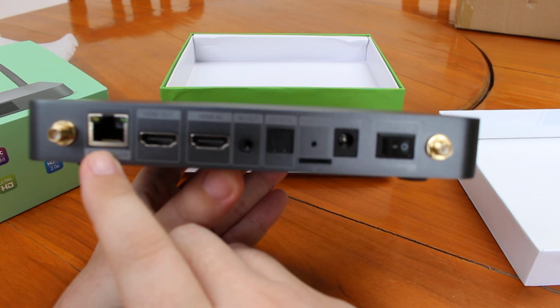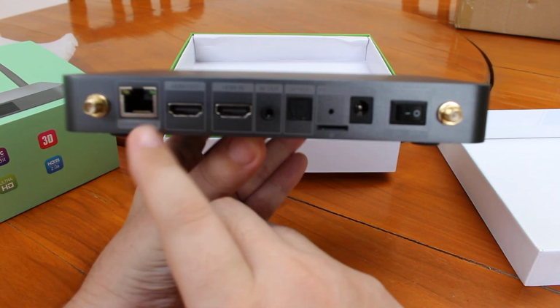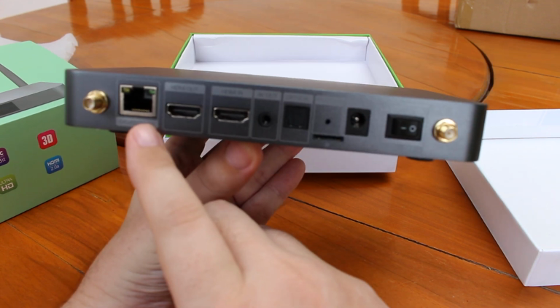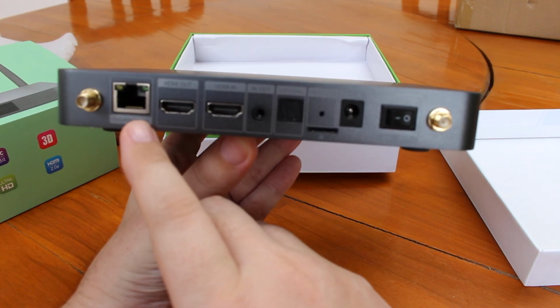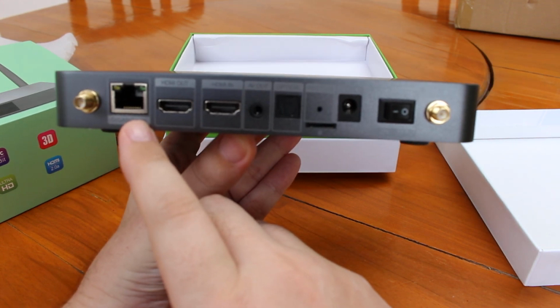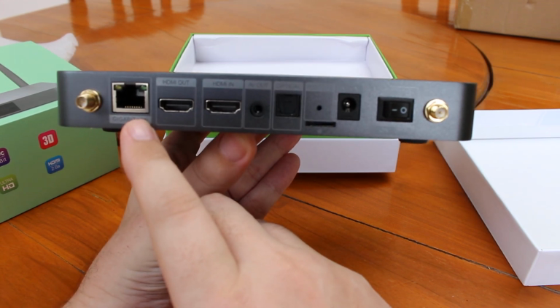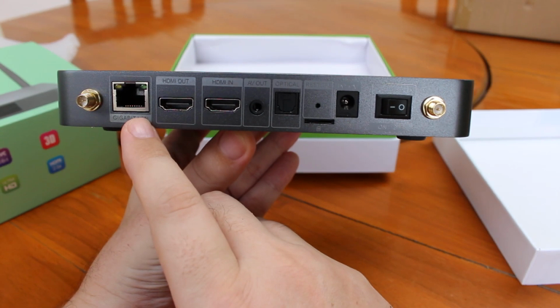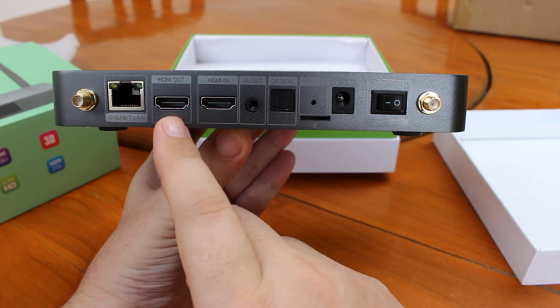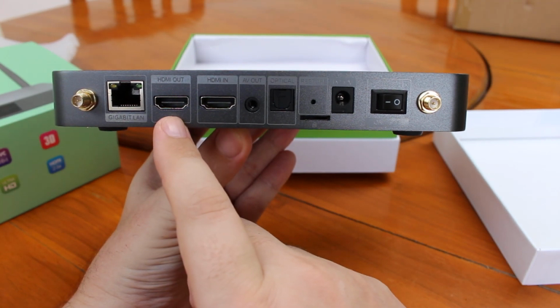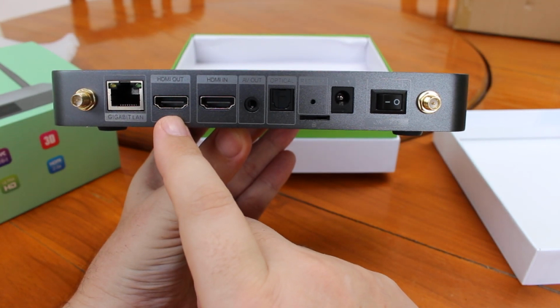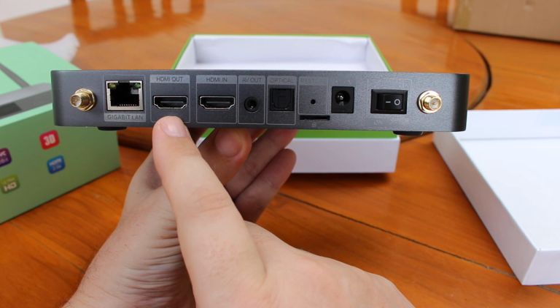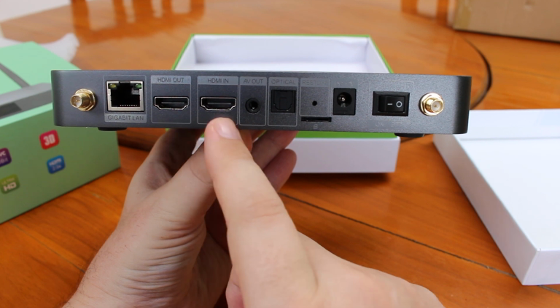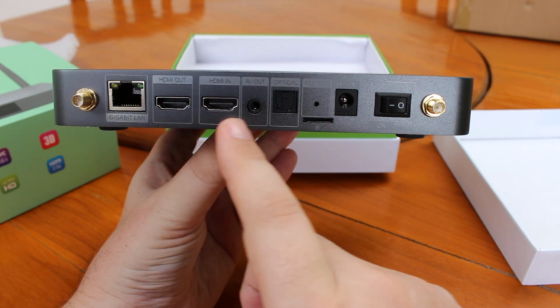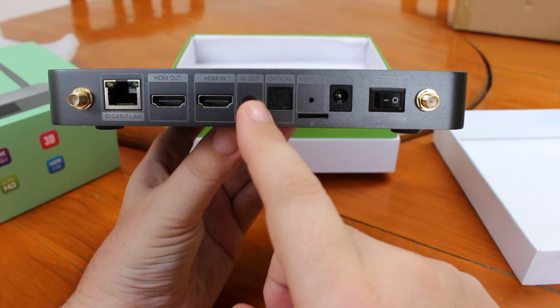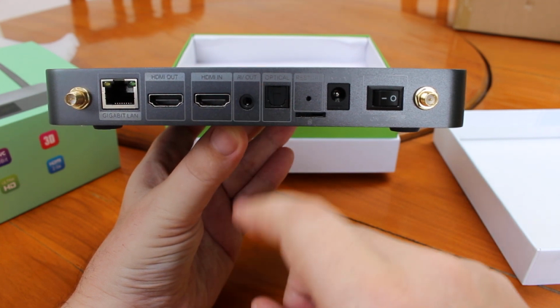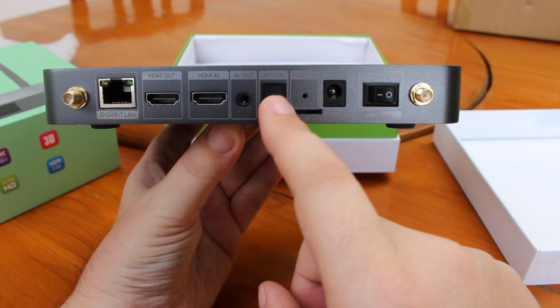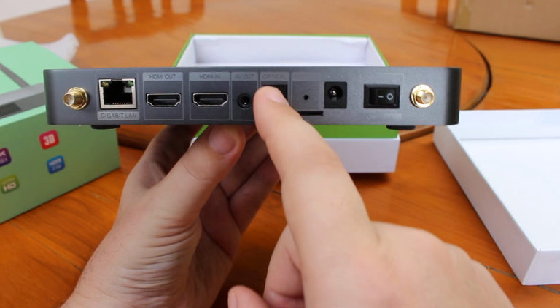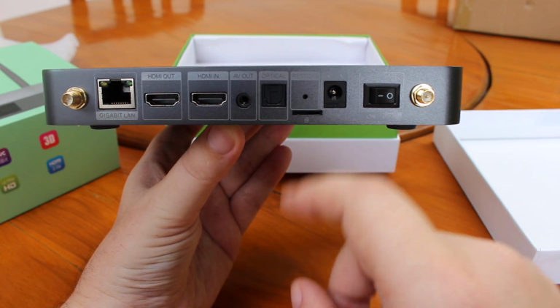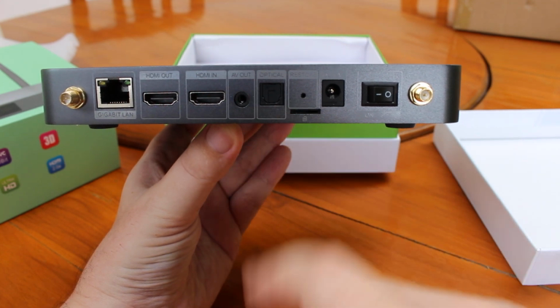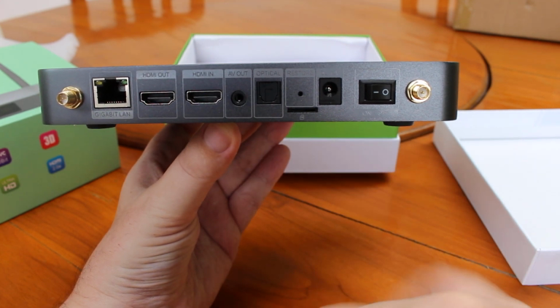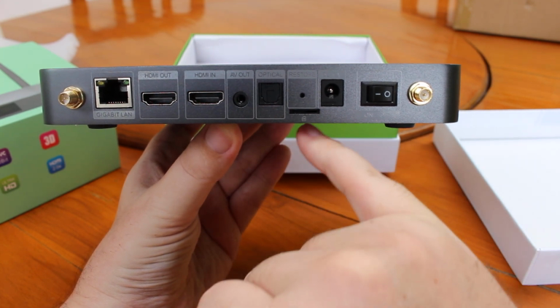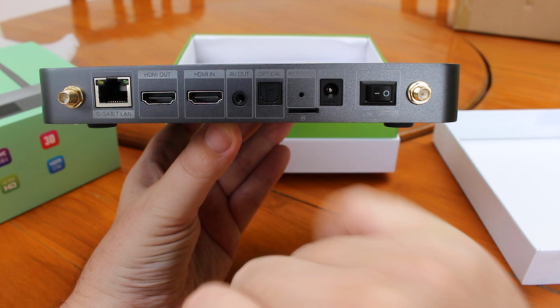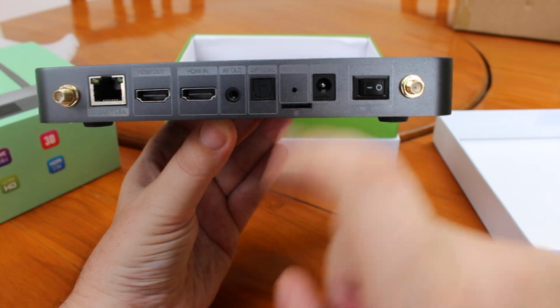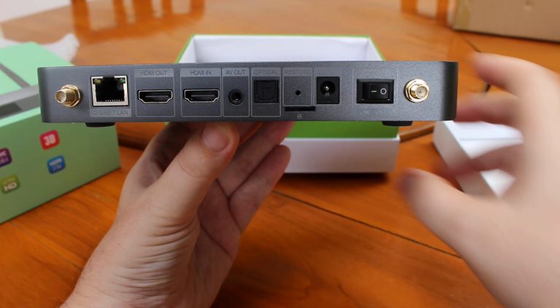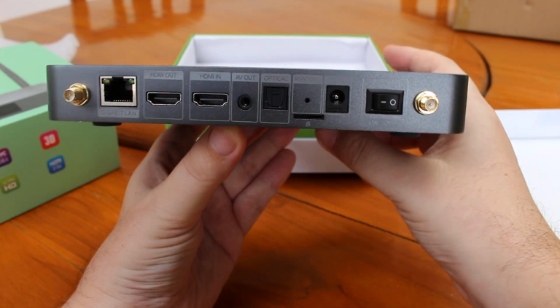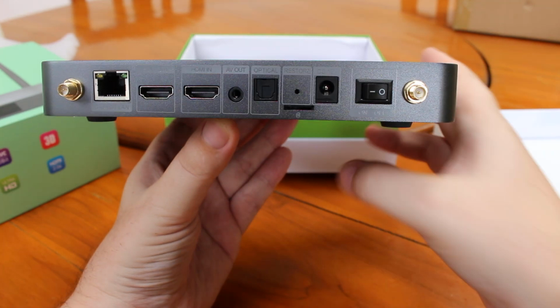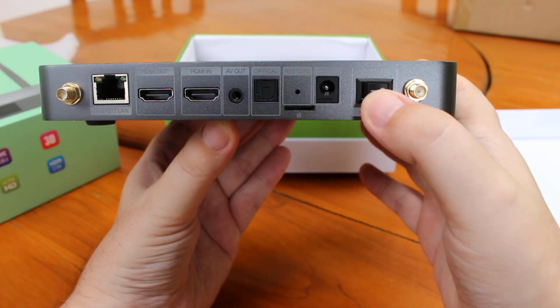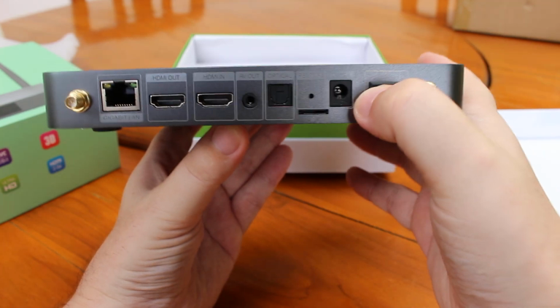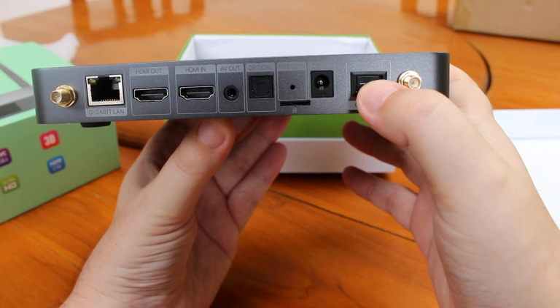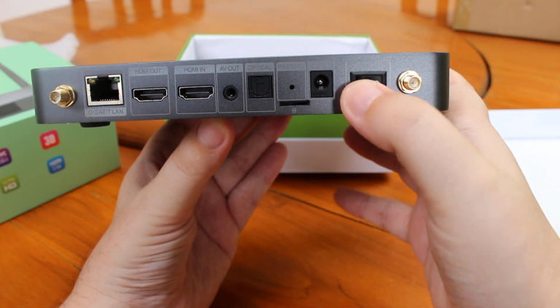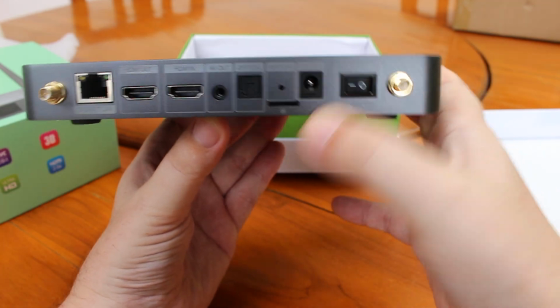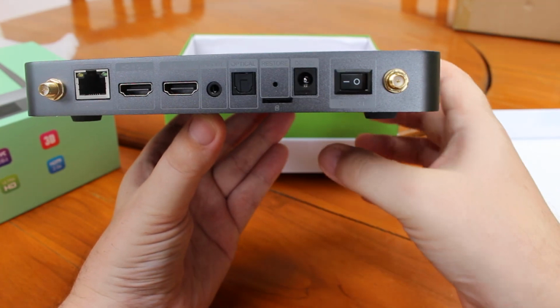There's also Gigabit Ethernet, HDMI out, HDMI in, audio video output, optical SPDIF, the restore button, the micro SD card slot, a 12V DC power jack, and an on/off switch.